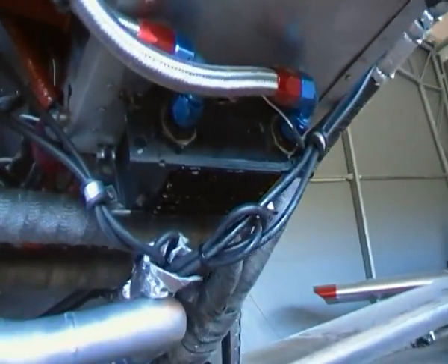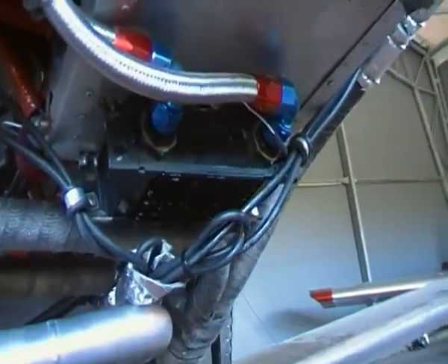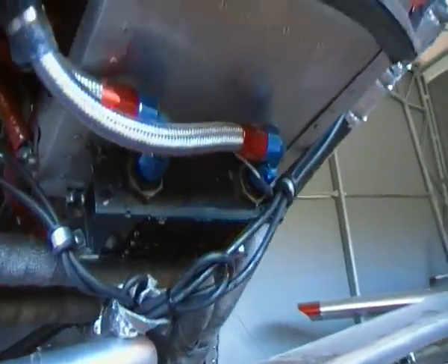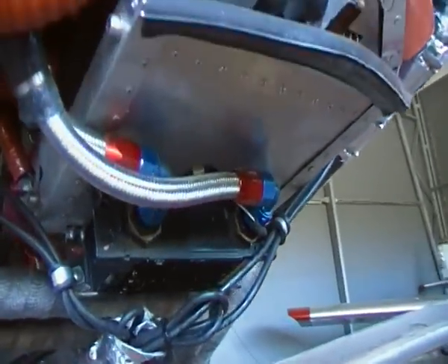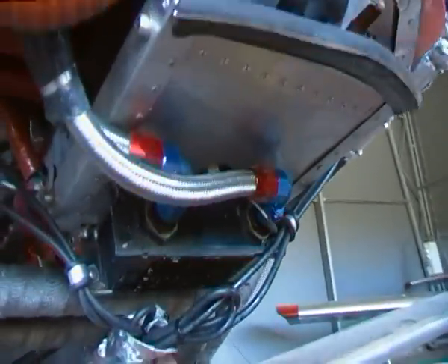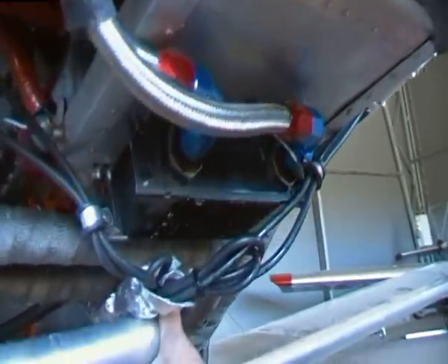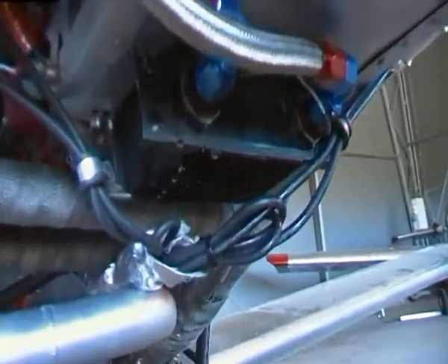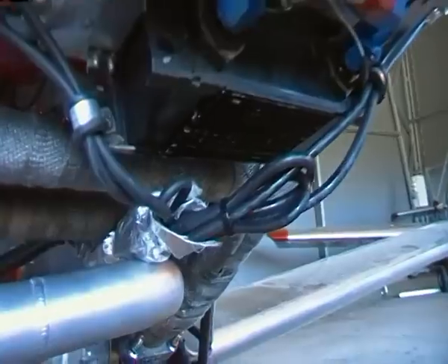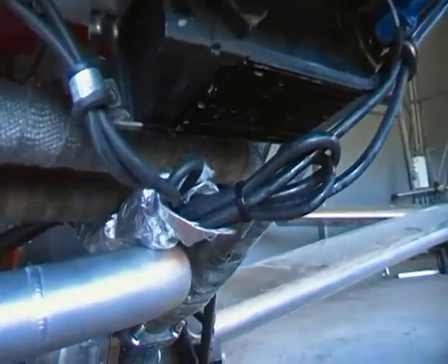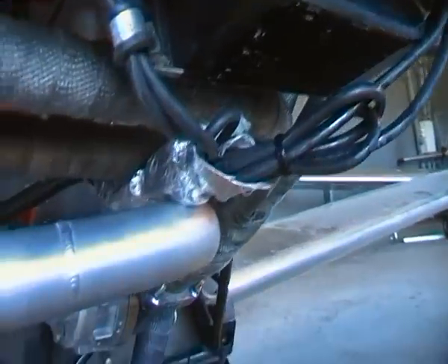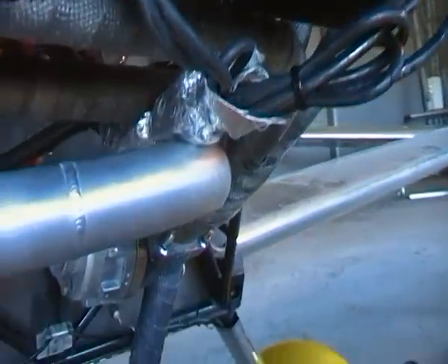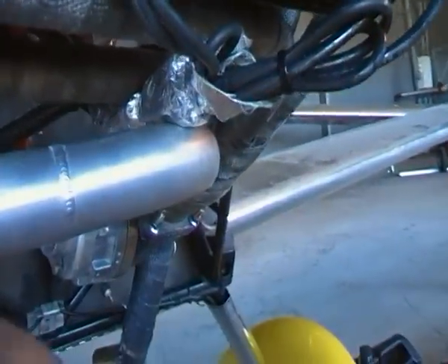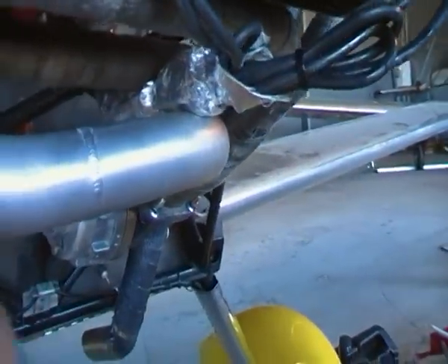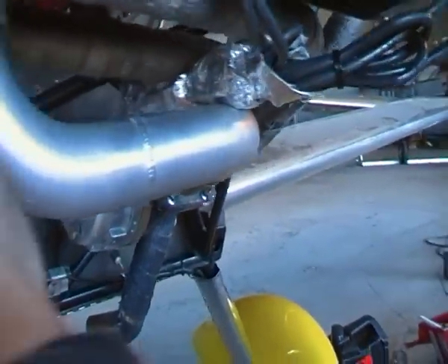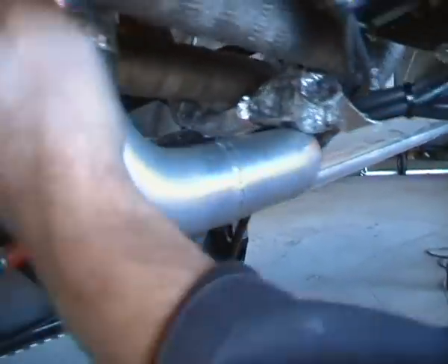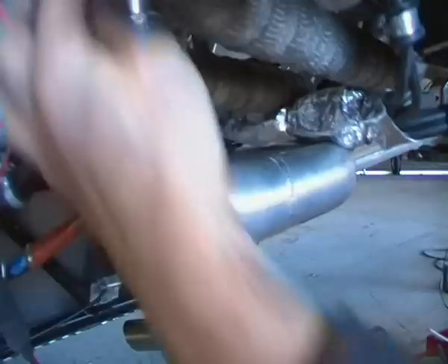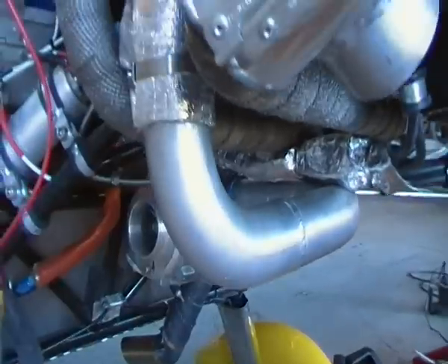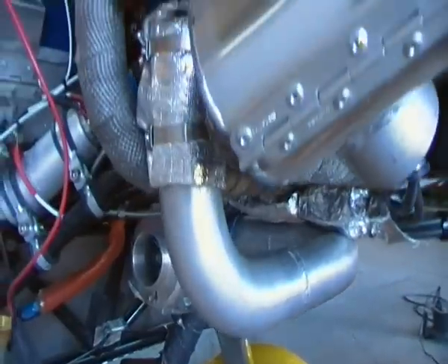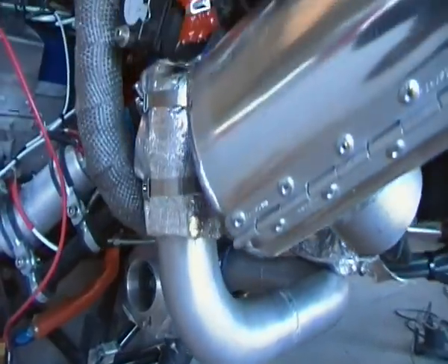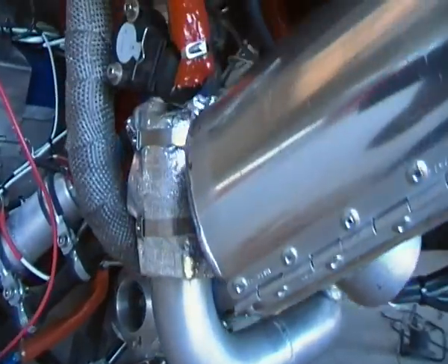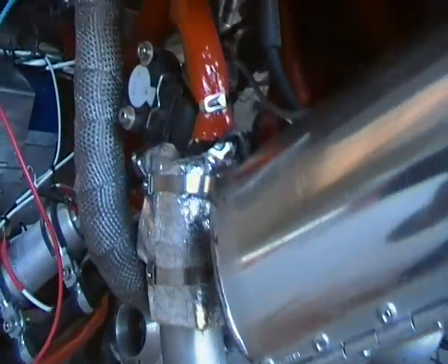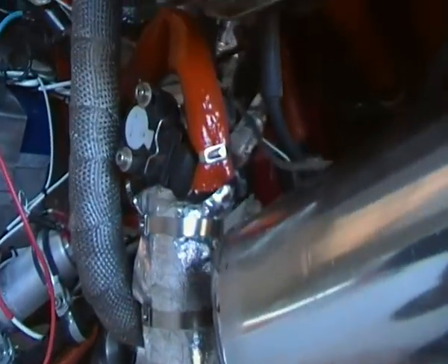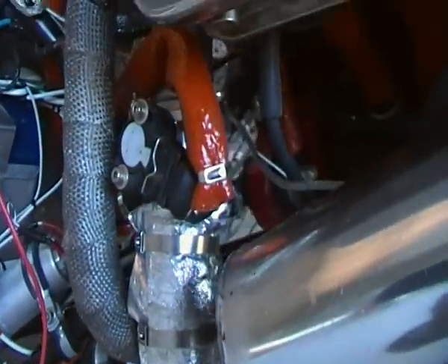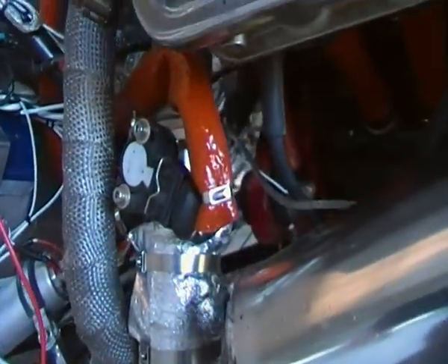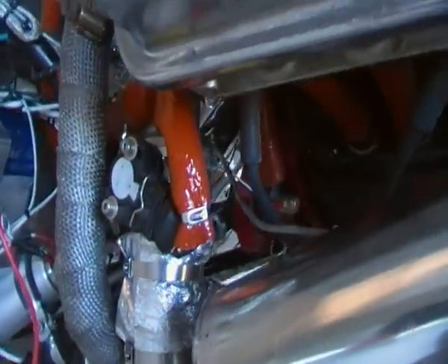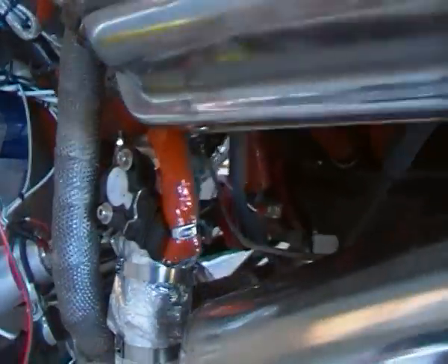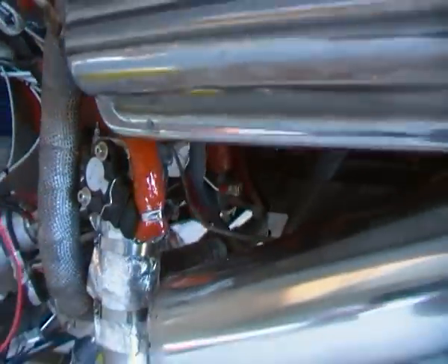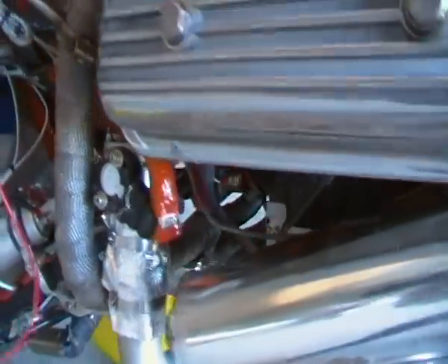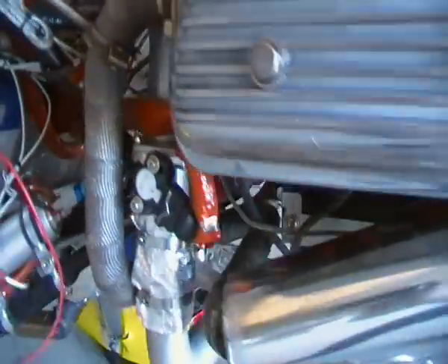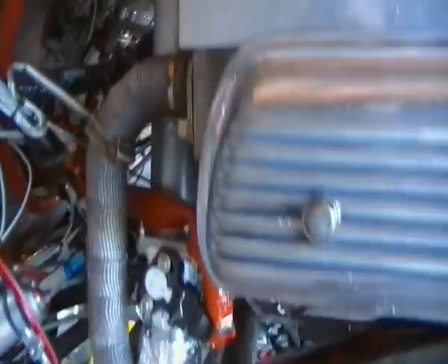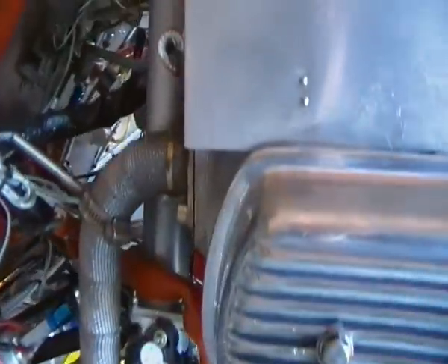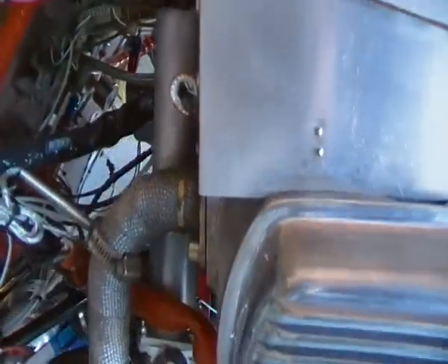And here's the induction pipe from the turbocharger all the way up to the throttle body, which ends up in the back of the intake manifold.